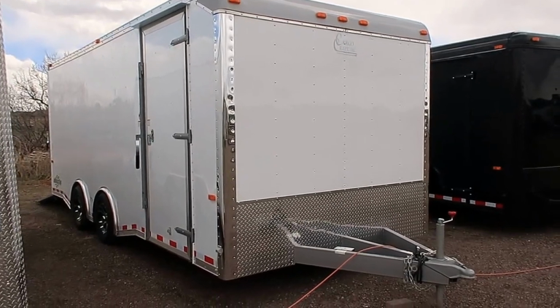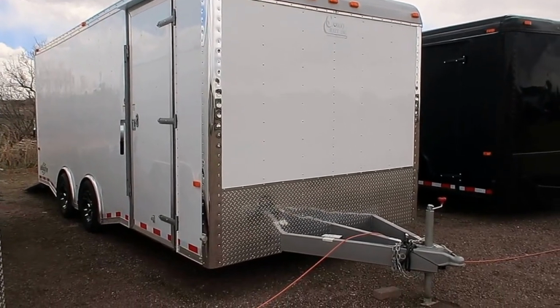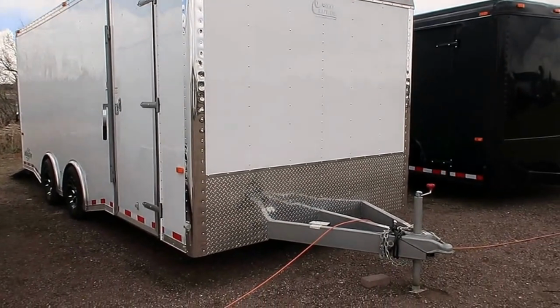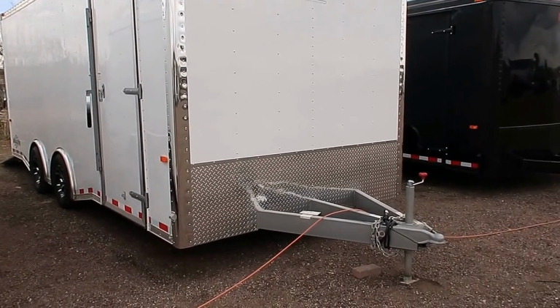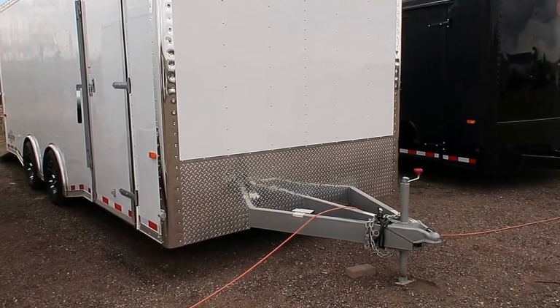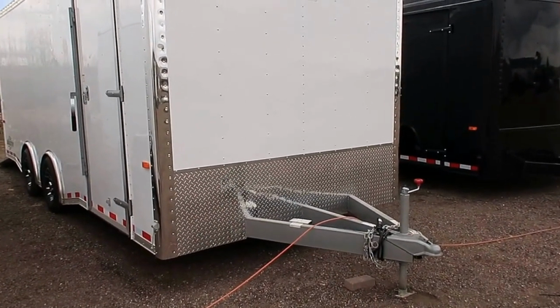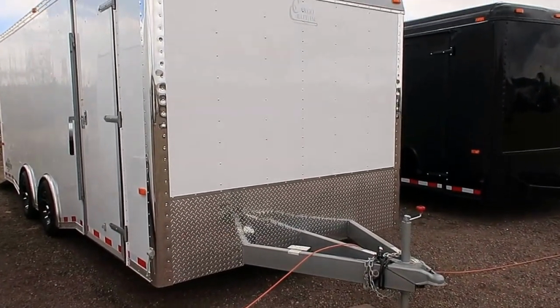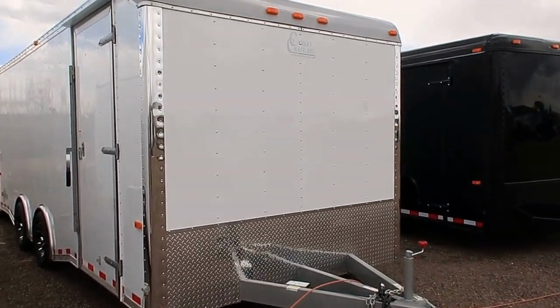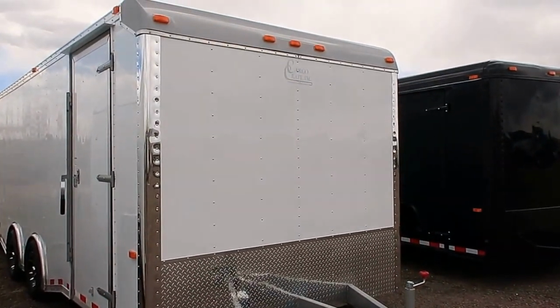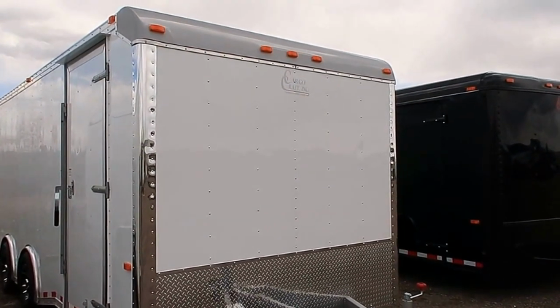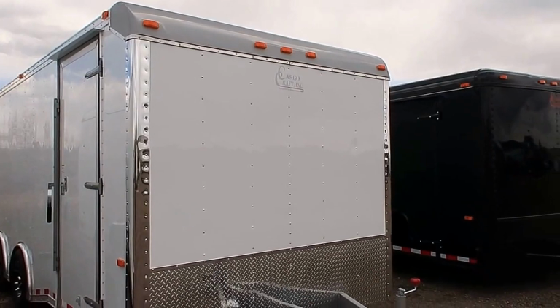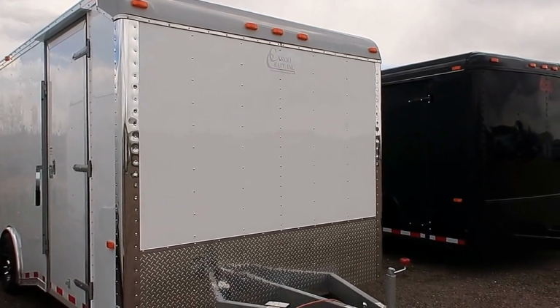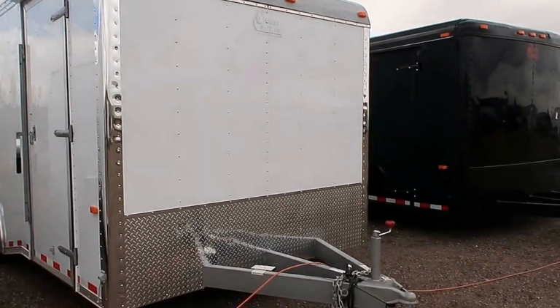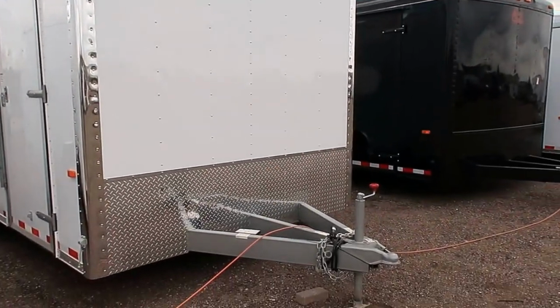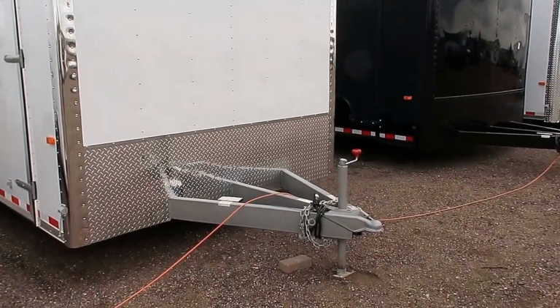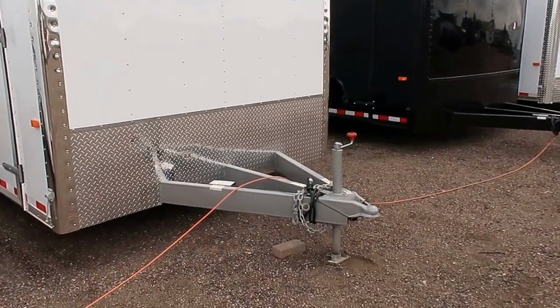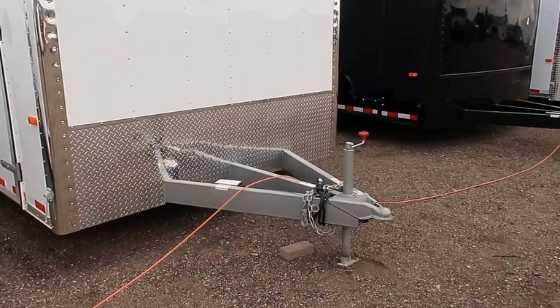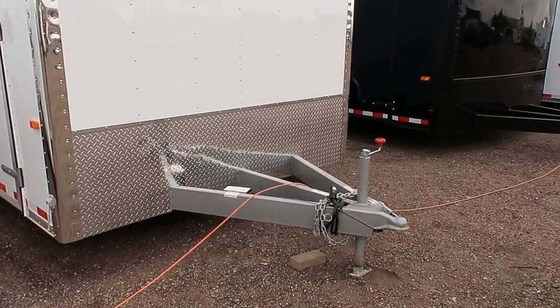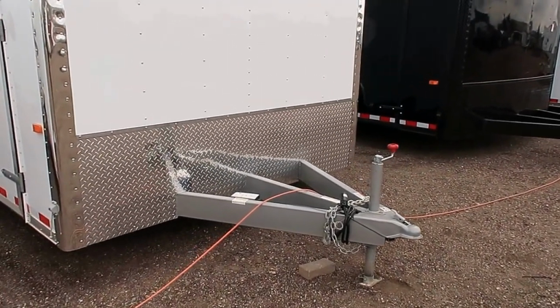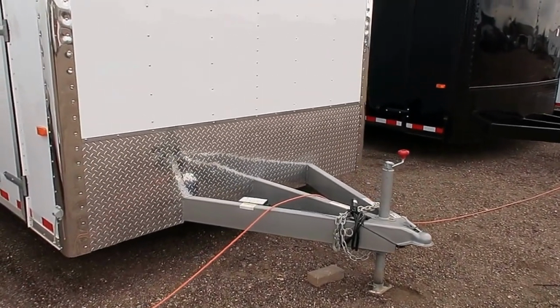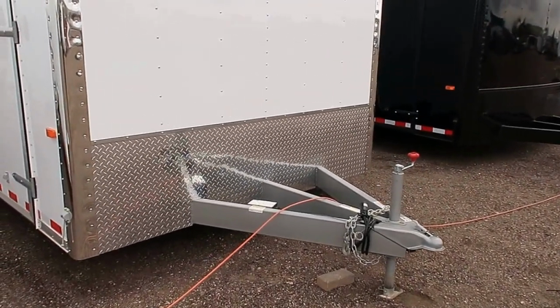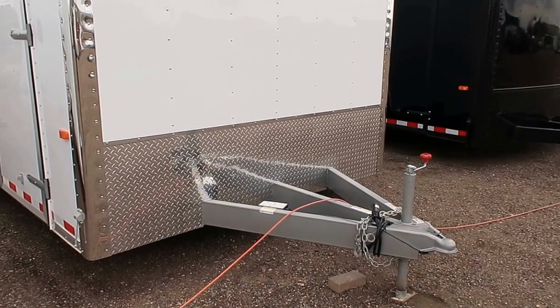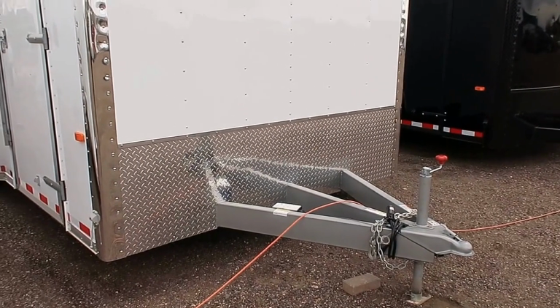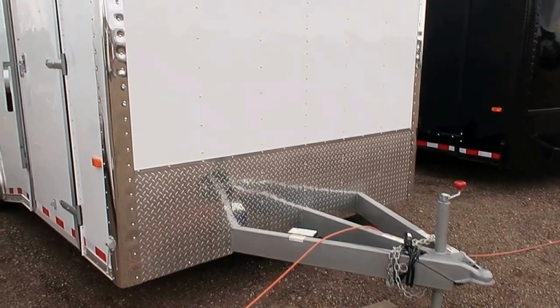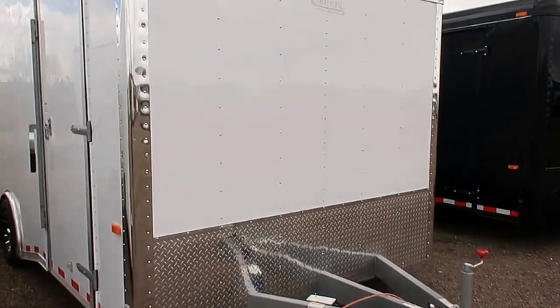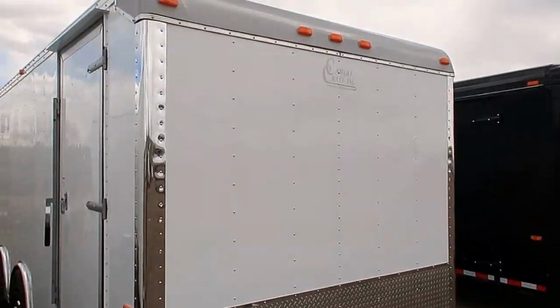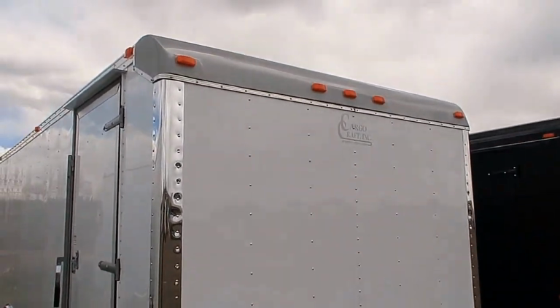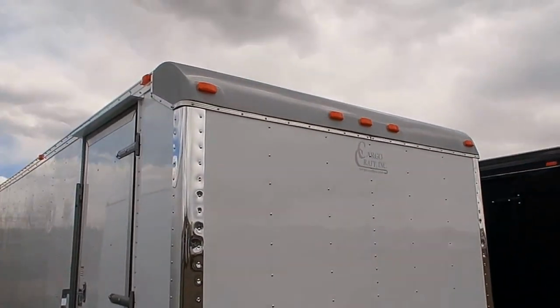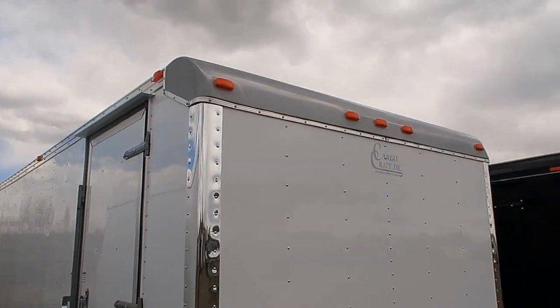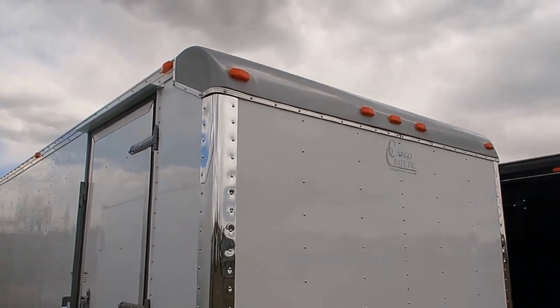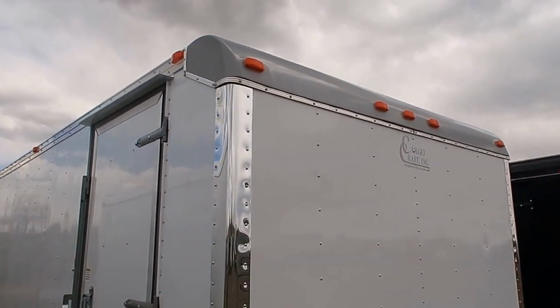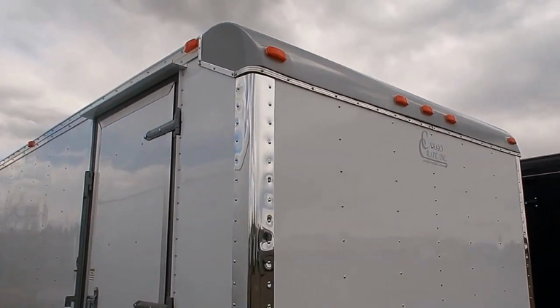Does come with the diamond plate rock guard across the bottom and your polished corners right there, so you've got some rock protection. Heavy-duty 6-inch frame with an extended triple-tube tongue, so you guys will have a good turning radius with this trailer as well. This one also has a rounded front cap on it, which is an upgraded option.